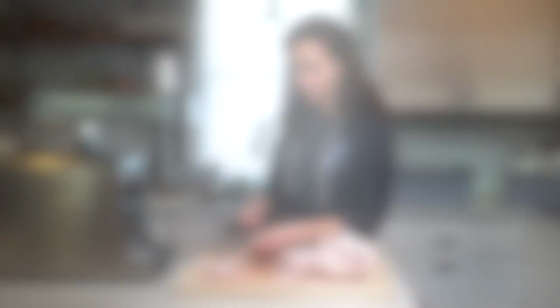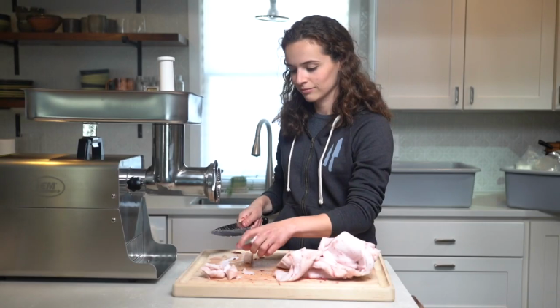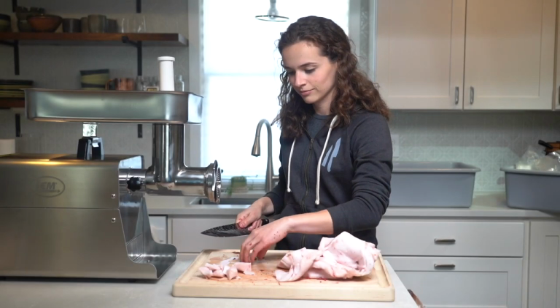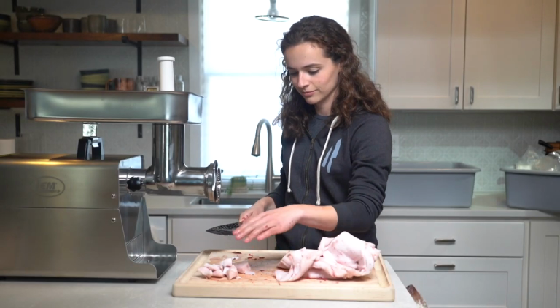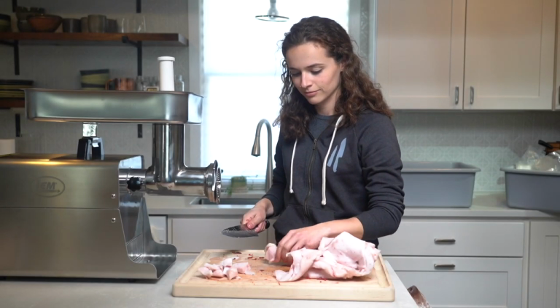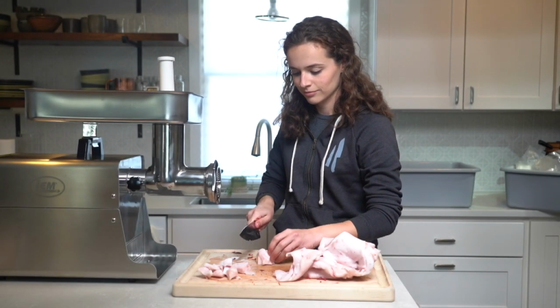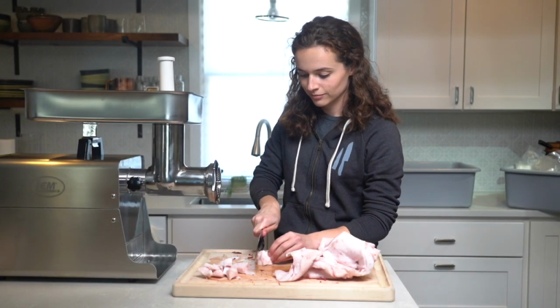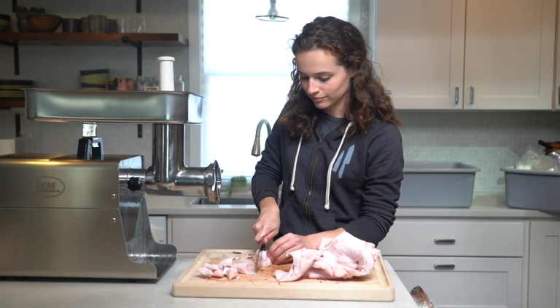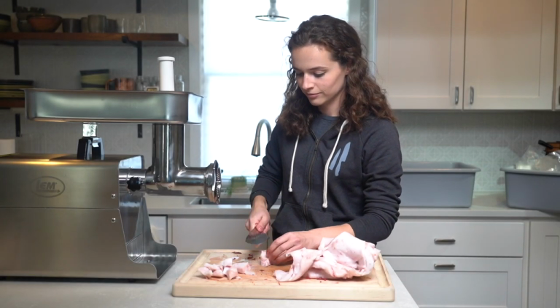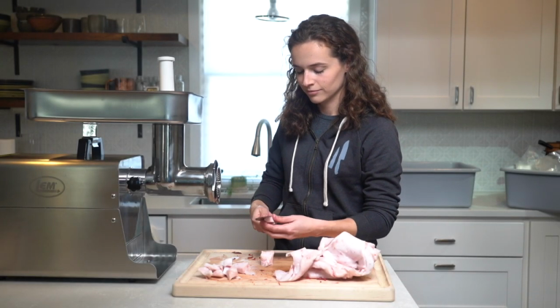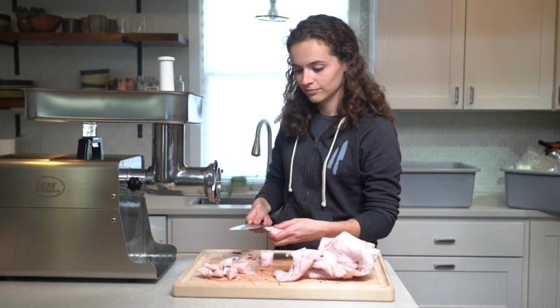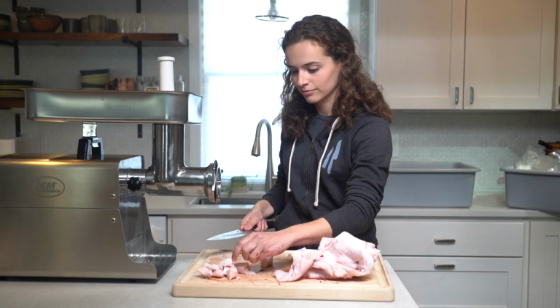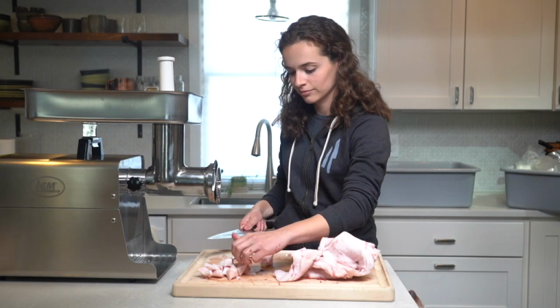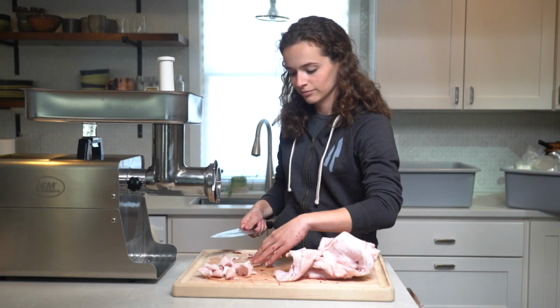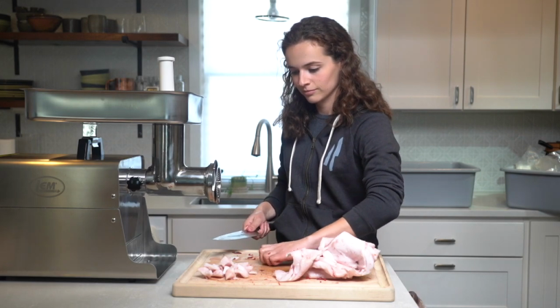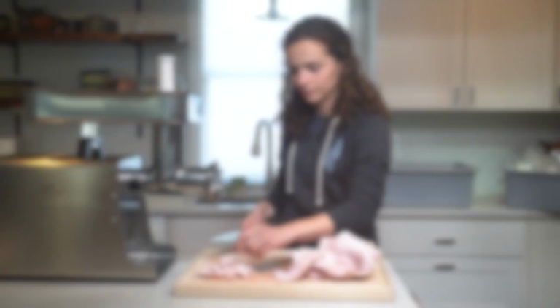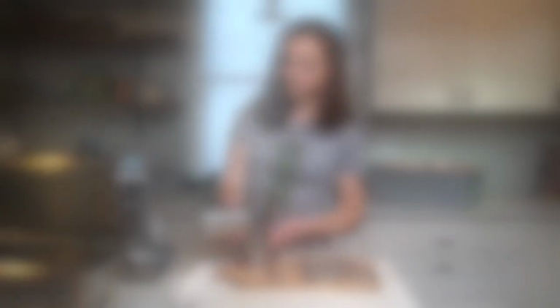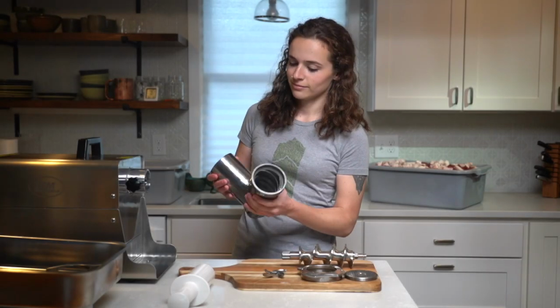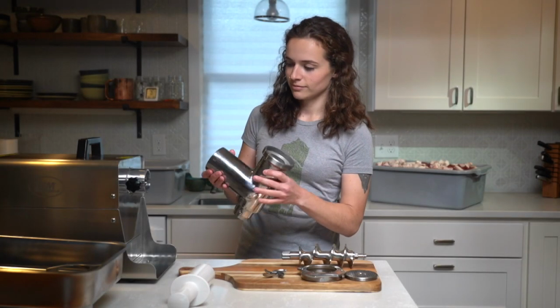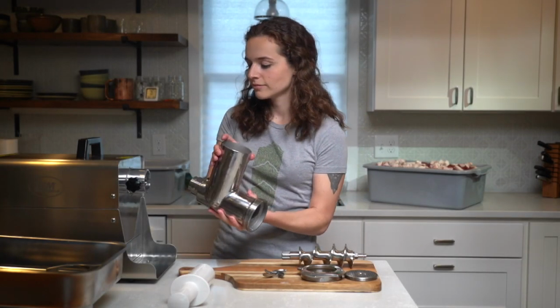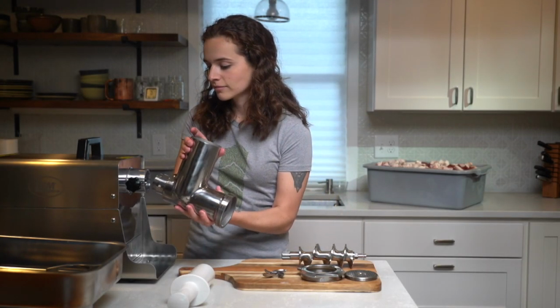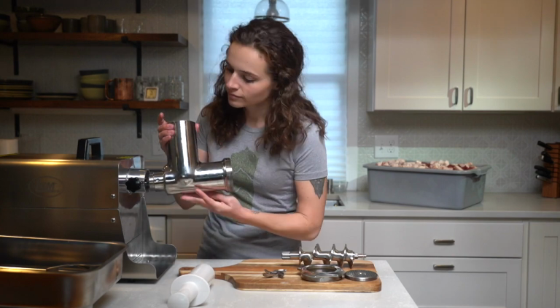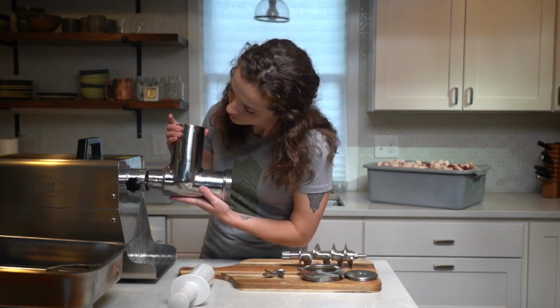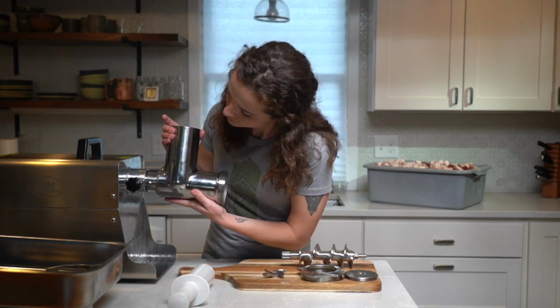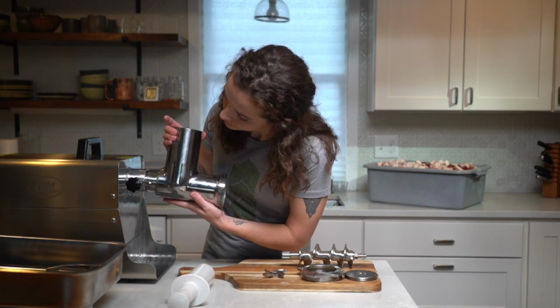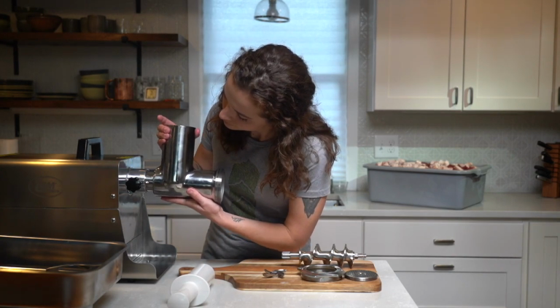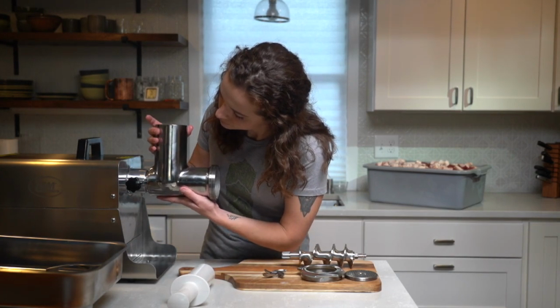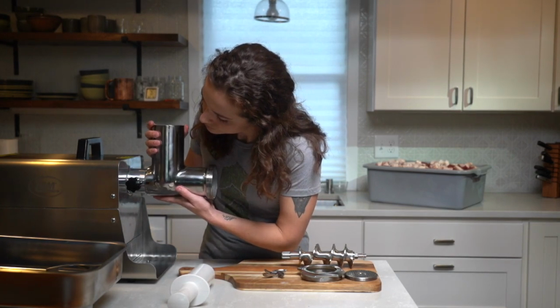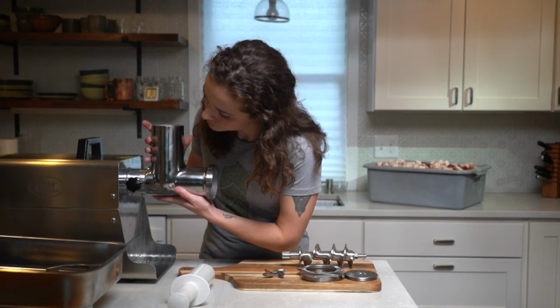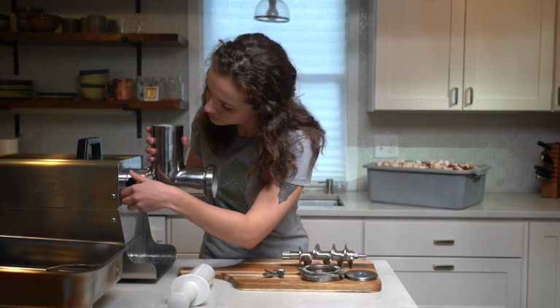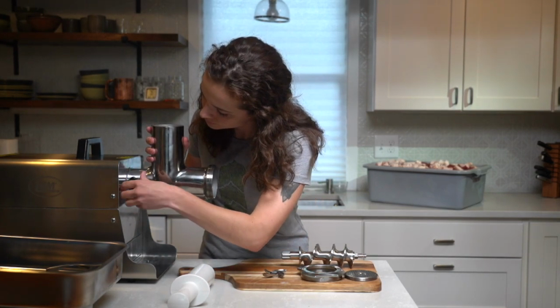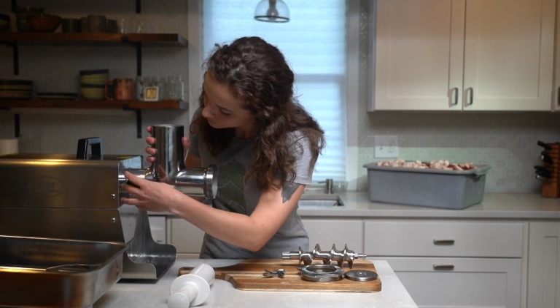Next, I cube the fat into the same size chunks — this is also way easier to cut when it's frozen. I like to use local pig fat from a farm near my house, but you can use bacon, pork shoulder, or other things readily available at the grocery store too. It'll increase the fat content of your ground meat.